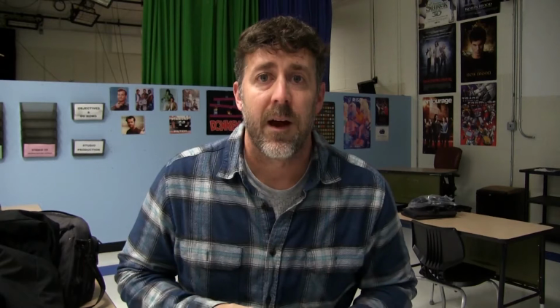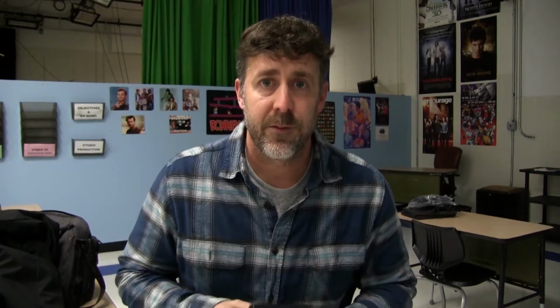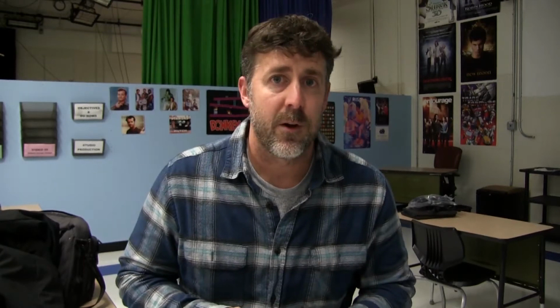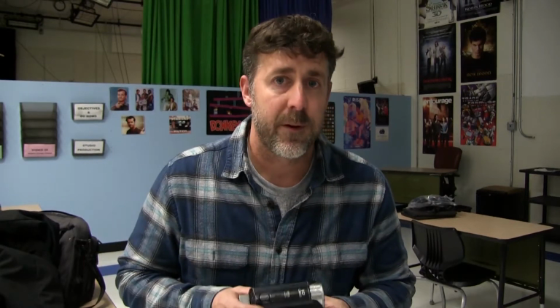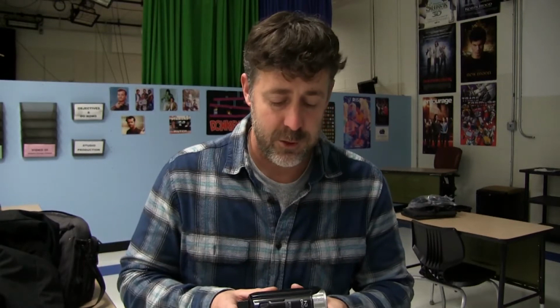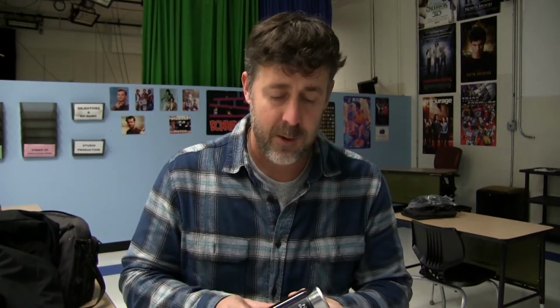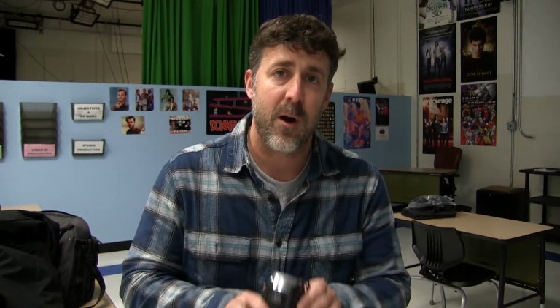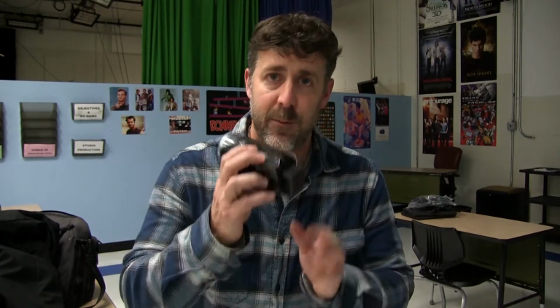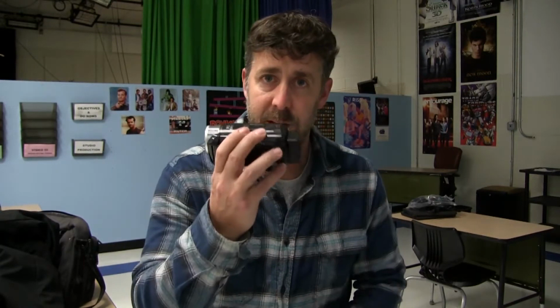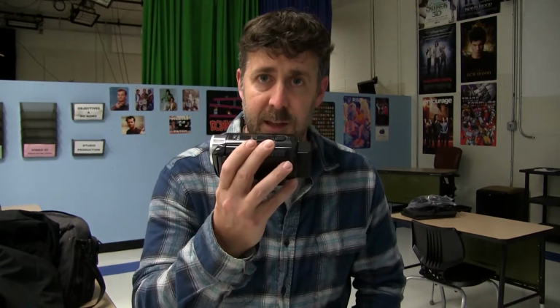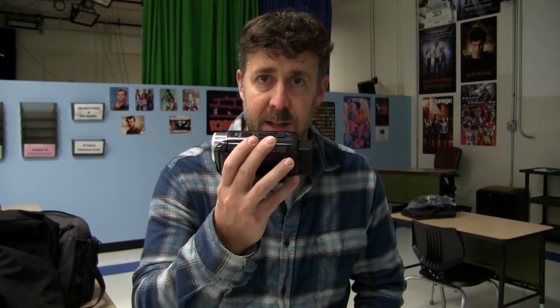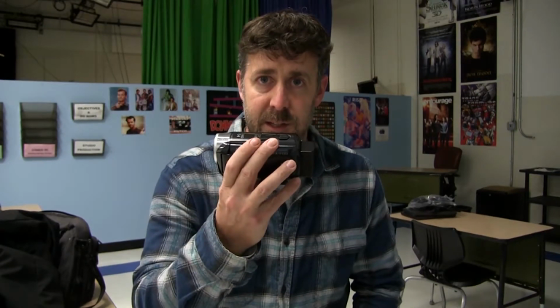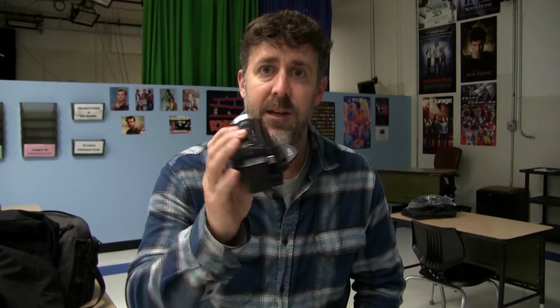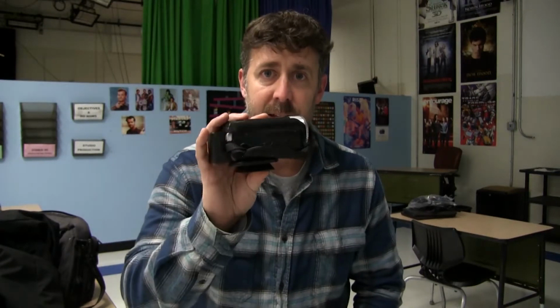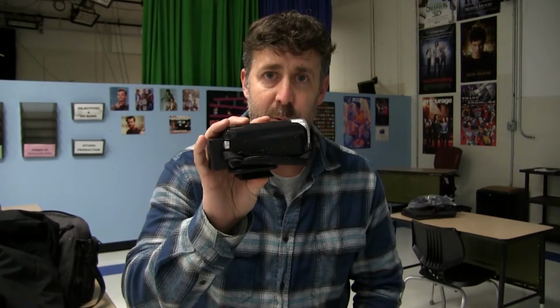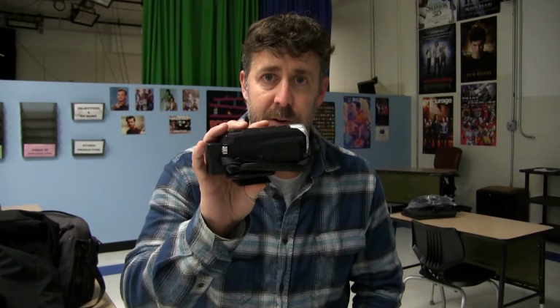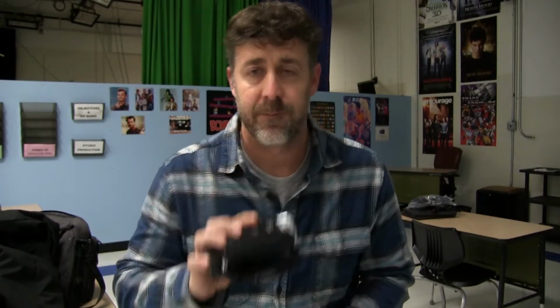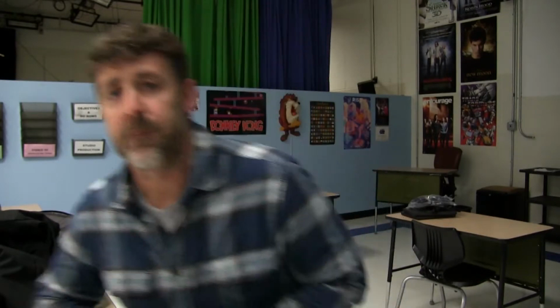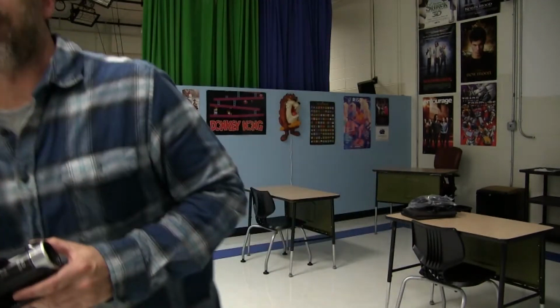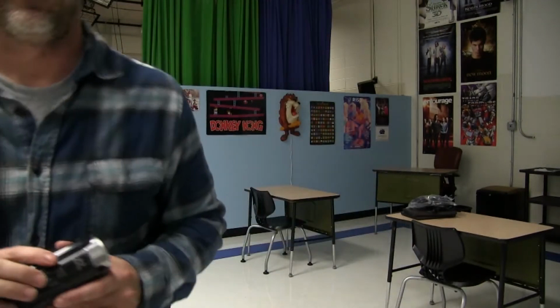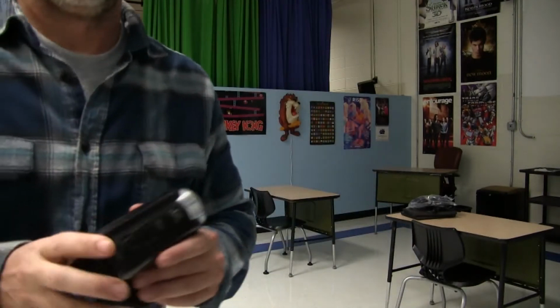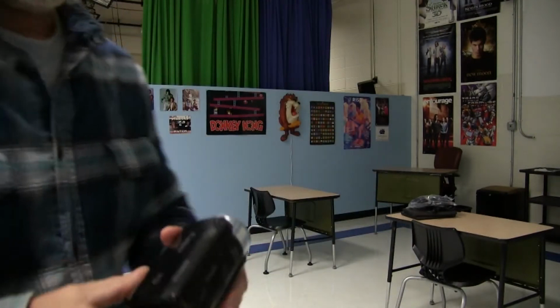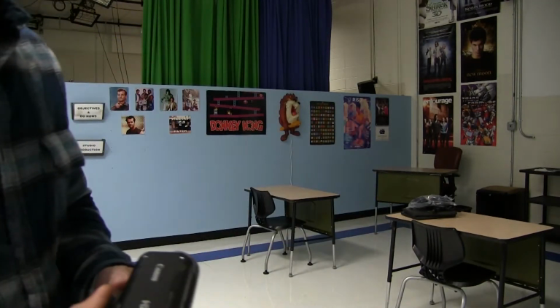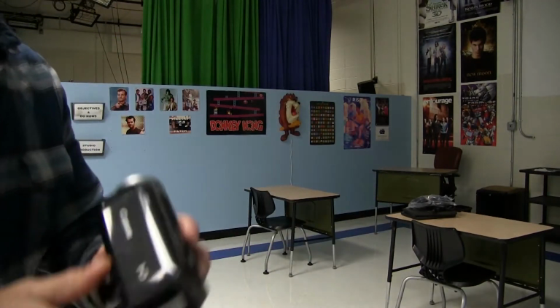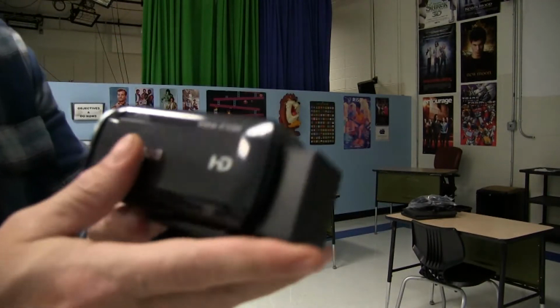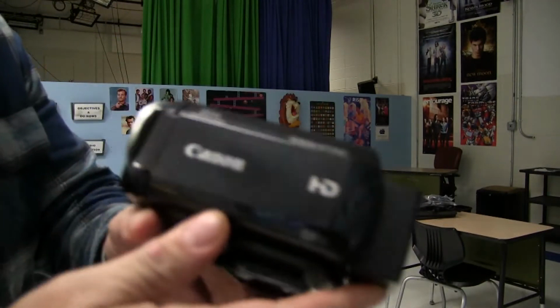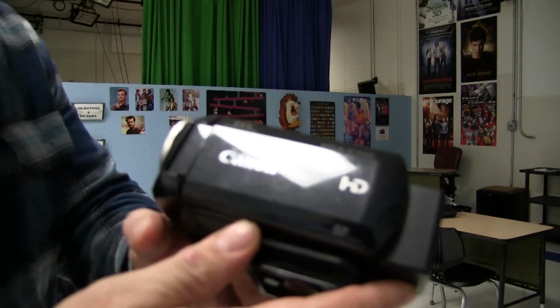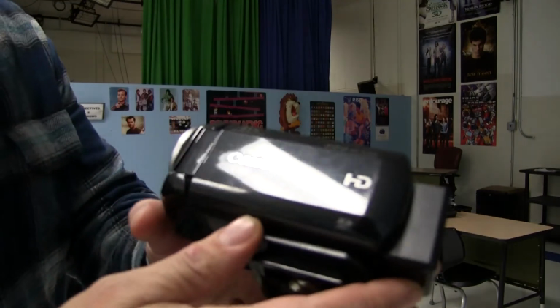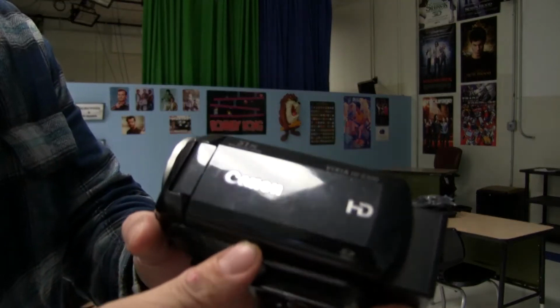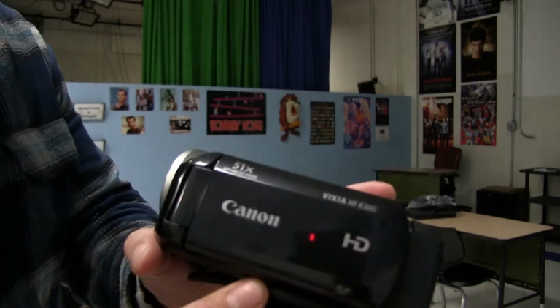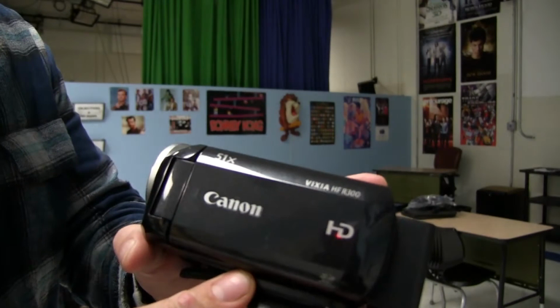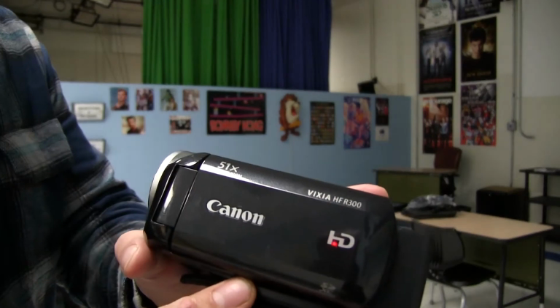Hi, in this video I'm going to teach you how to operate an HD camcorder. The camcorders we use are Canon.